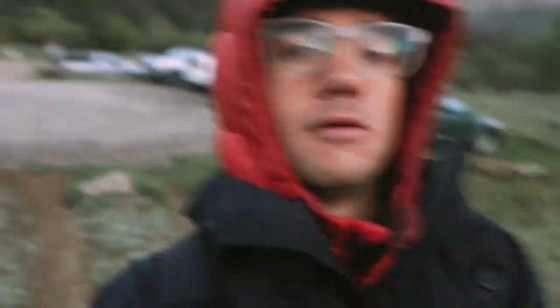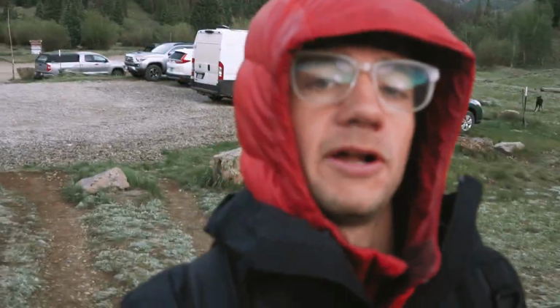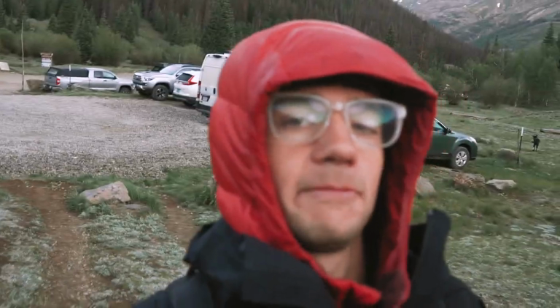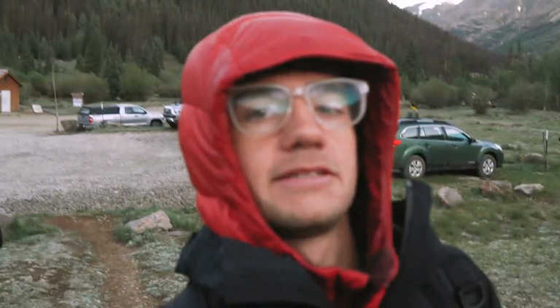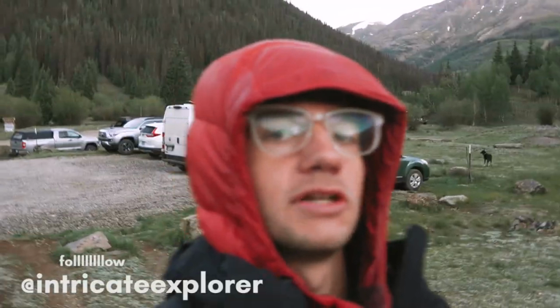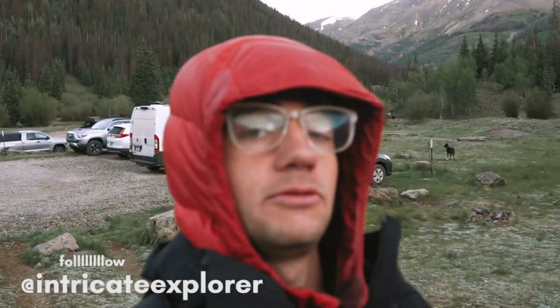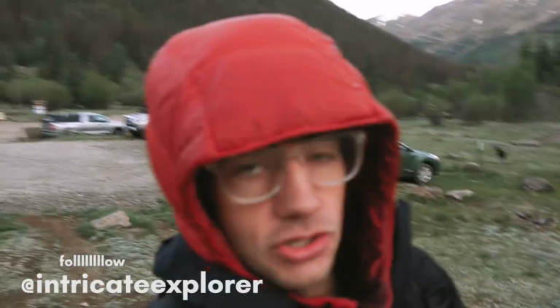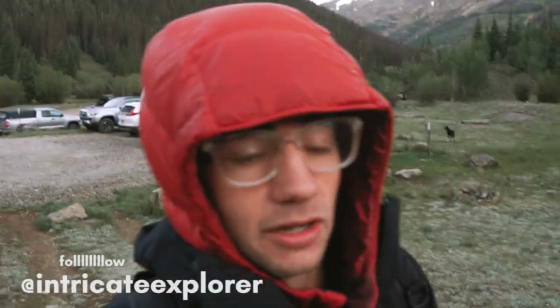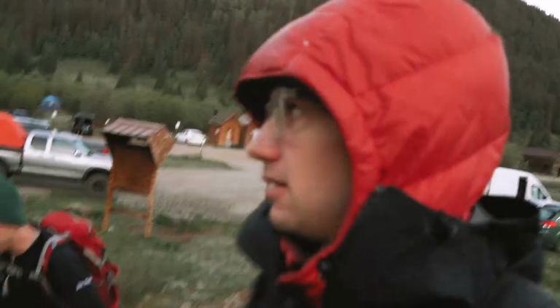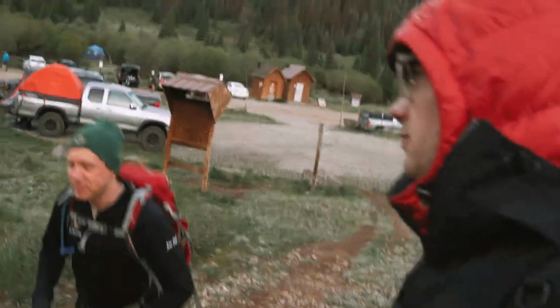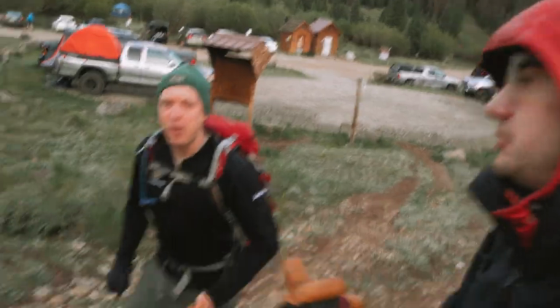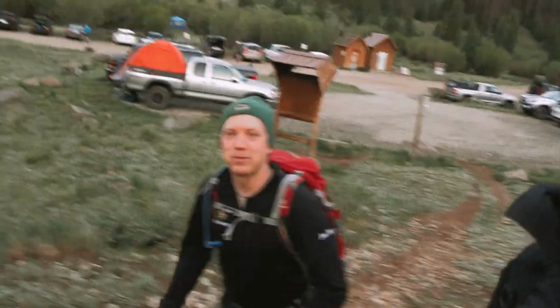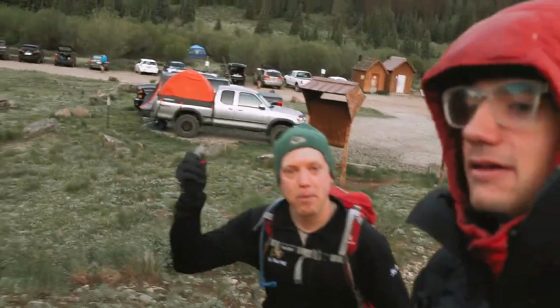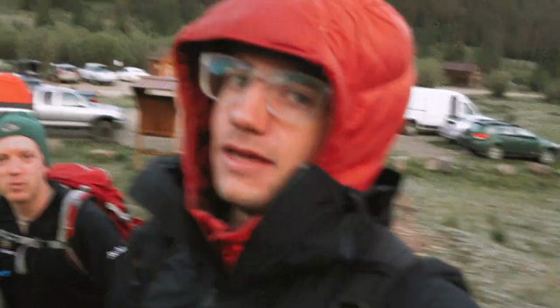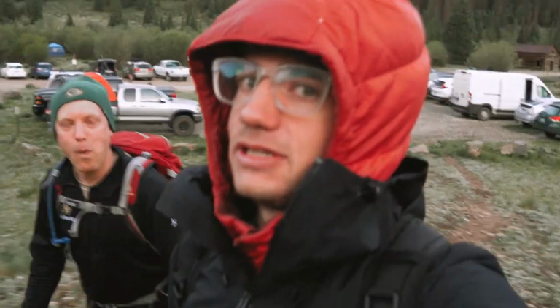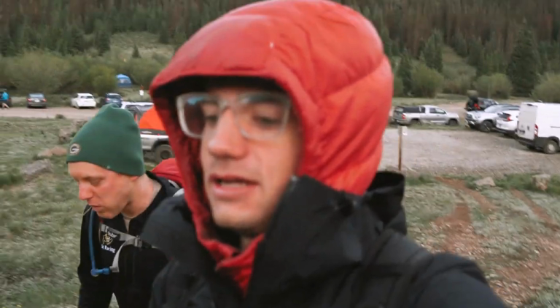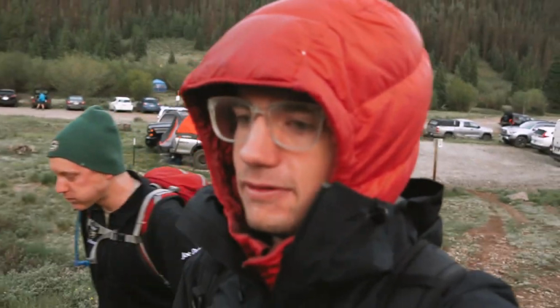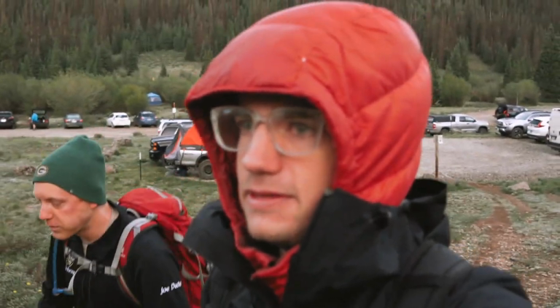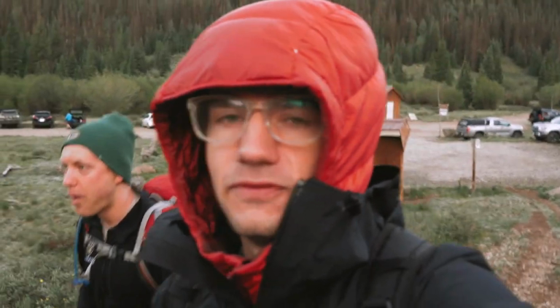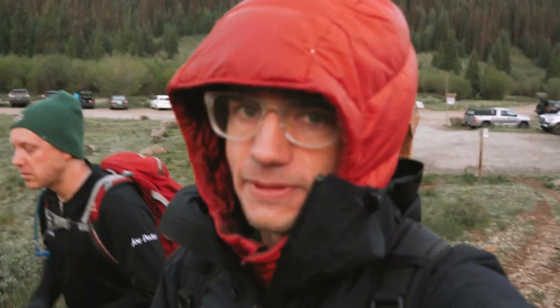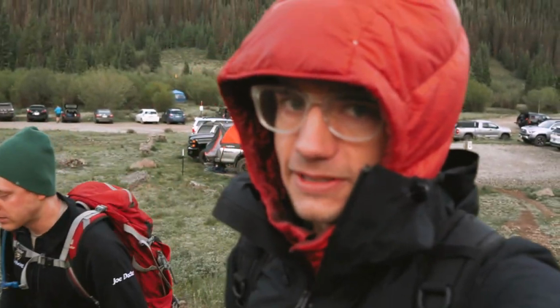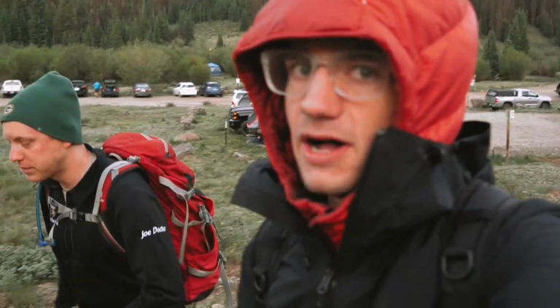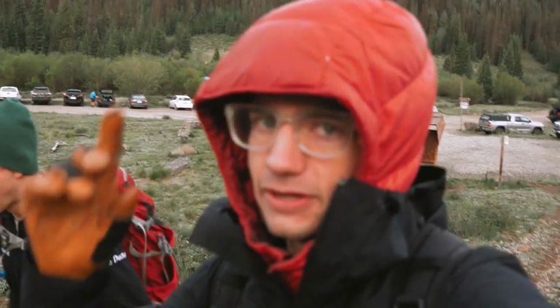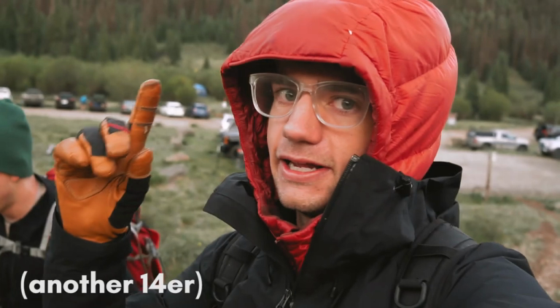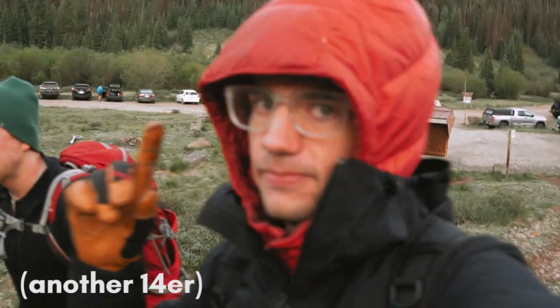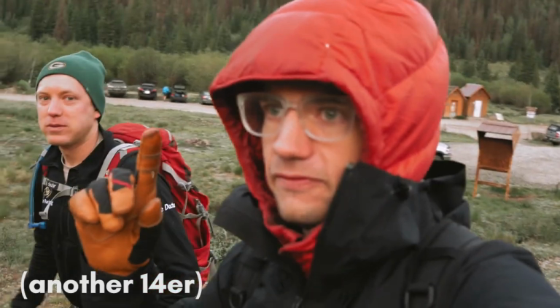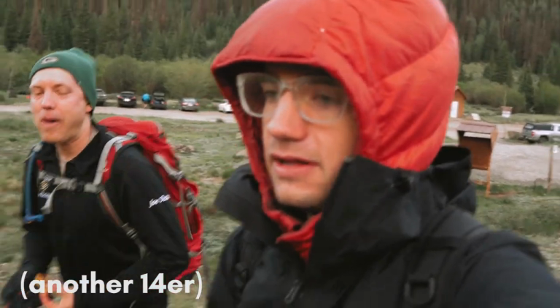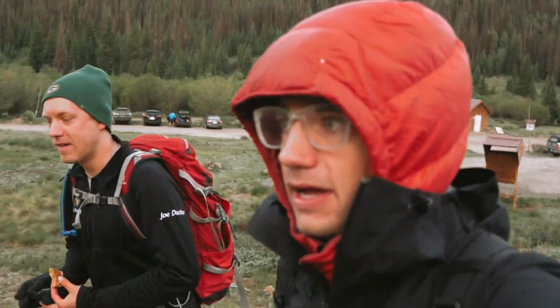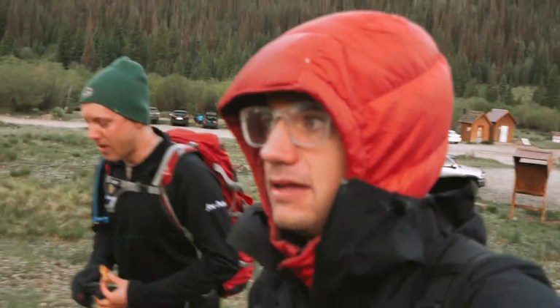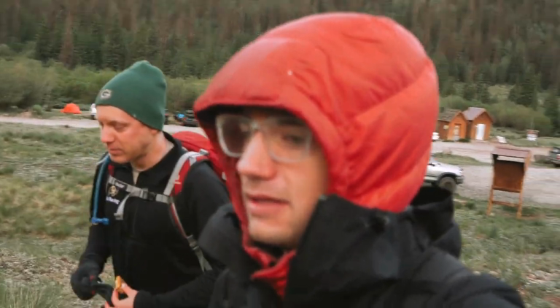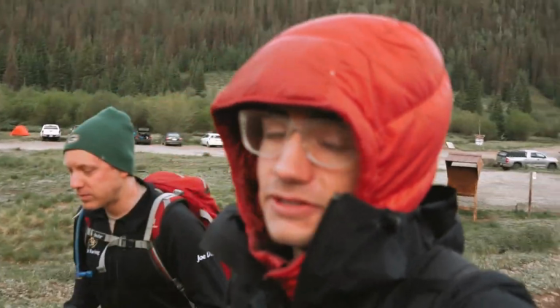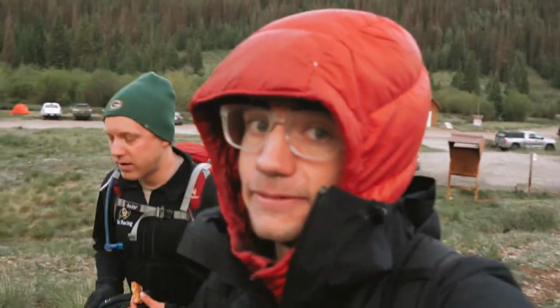What up, what up, what up guys? Good morning to you. I'm here with Joe, by the way. He actually did one of these old vlogs with me a long time ago — I'll link it above. But this show's gonna be epic.